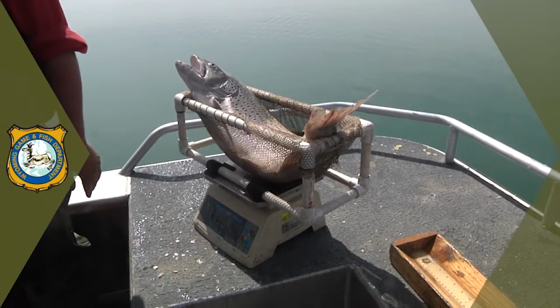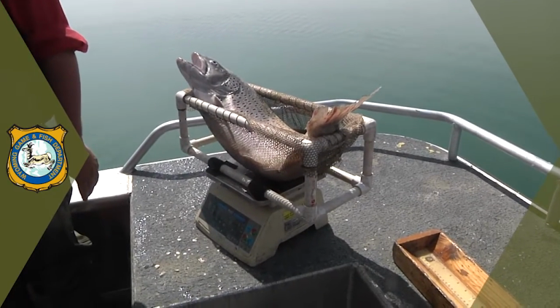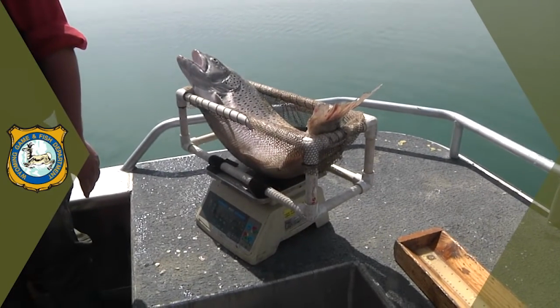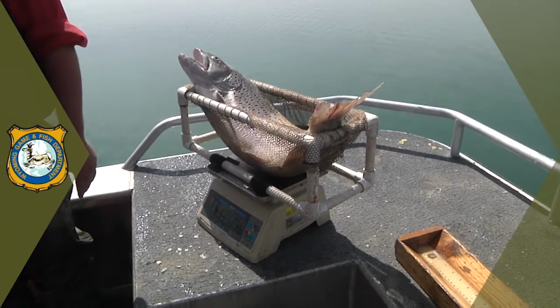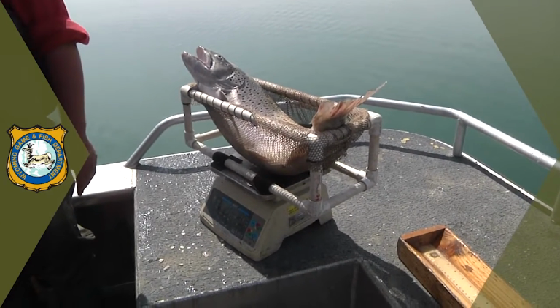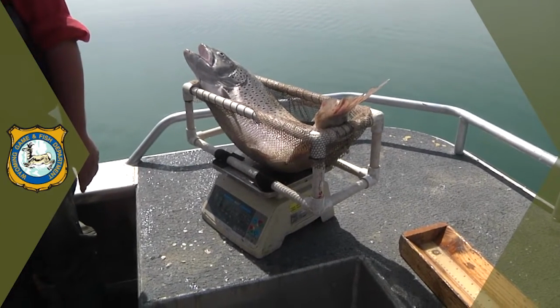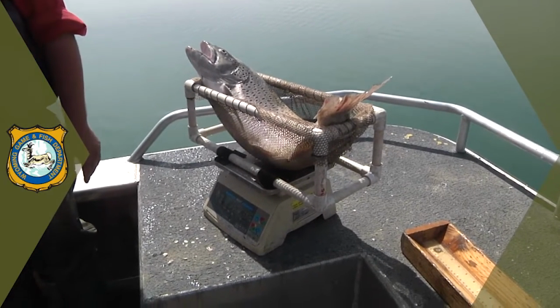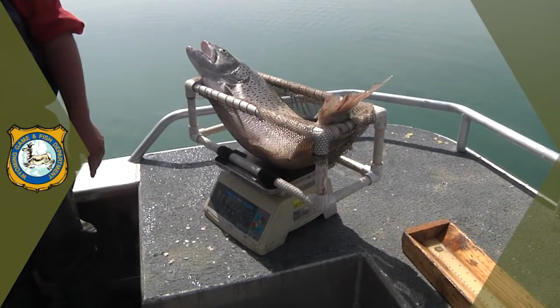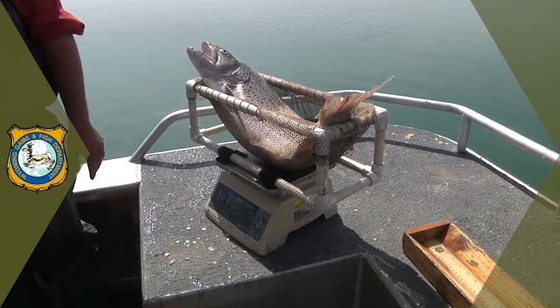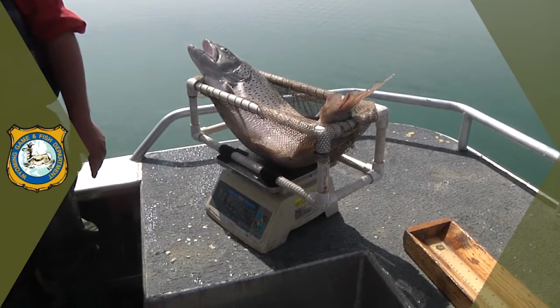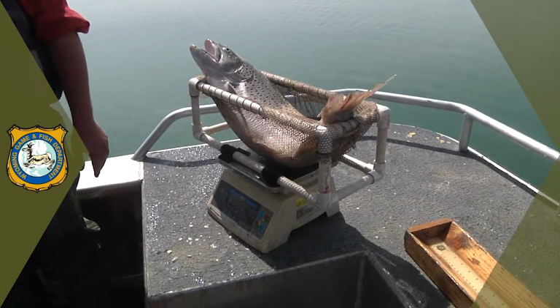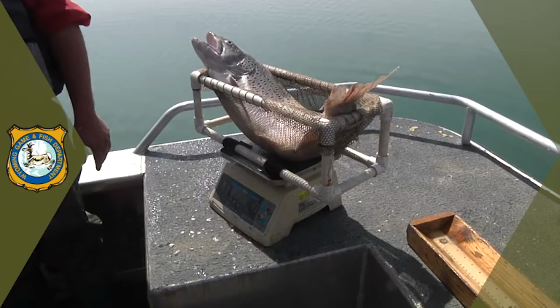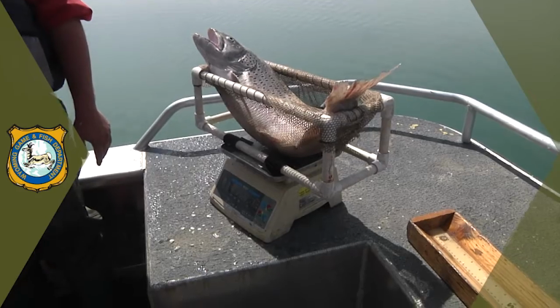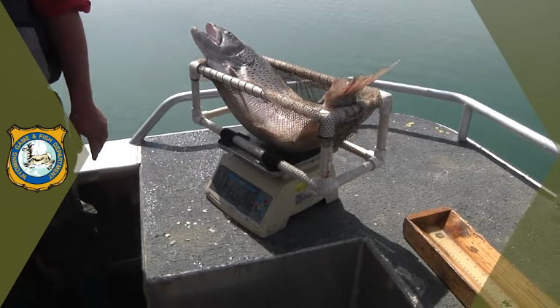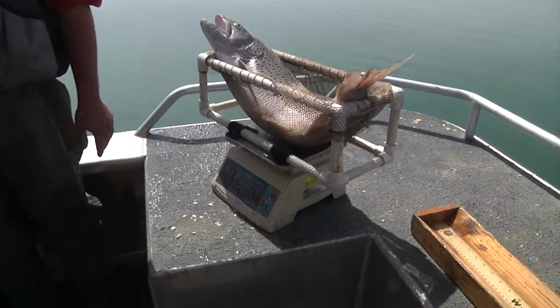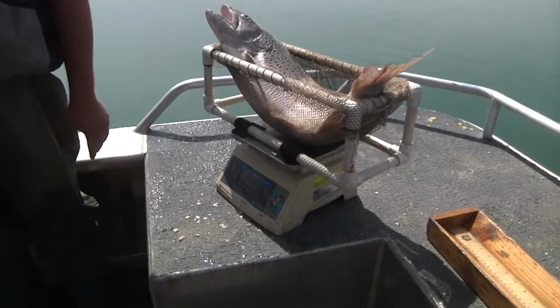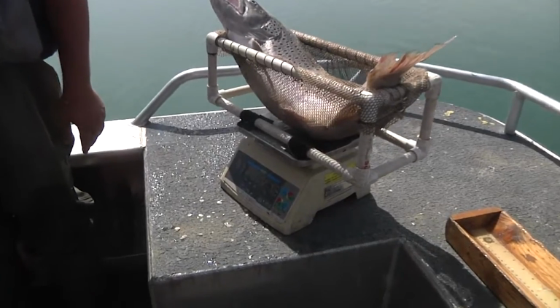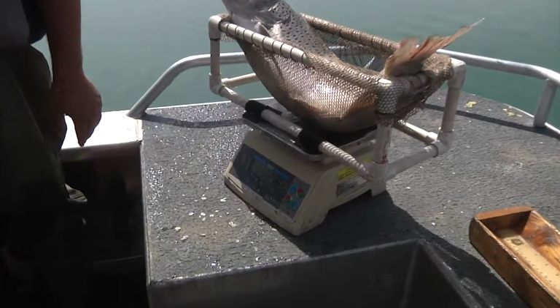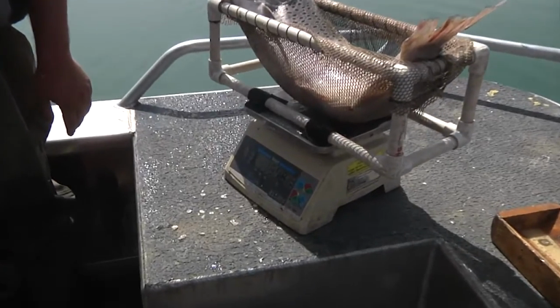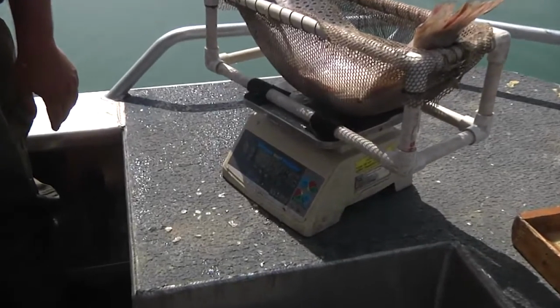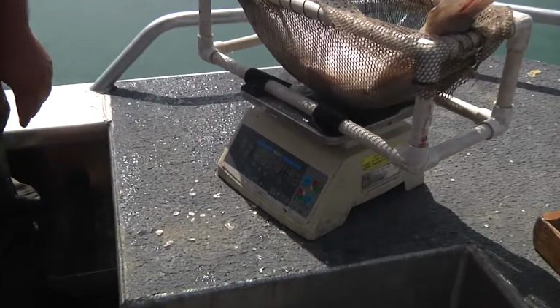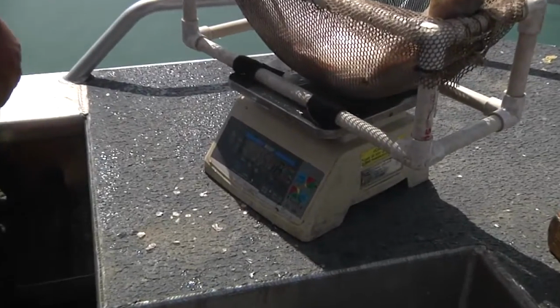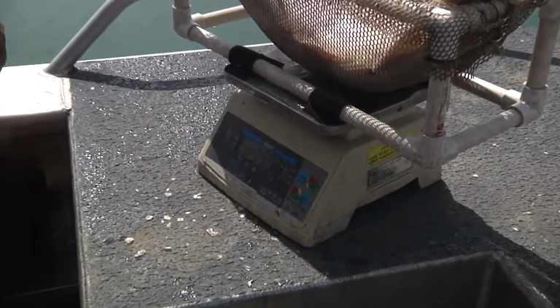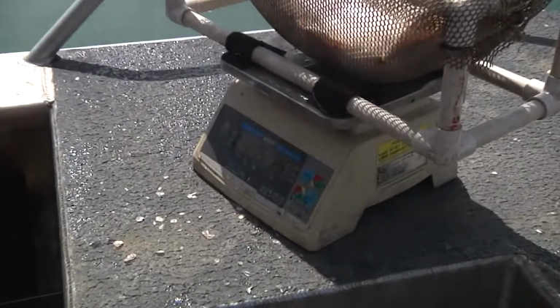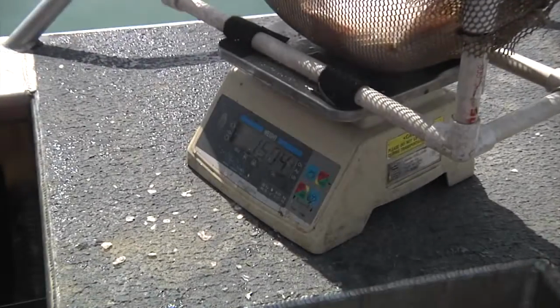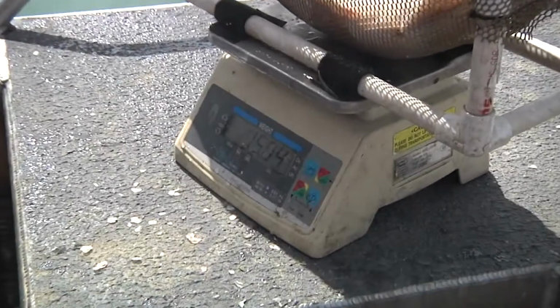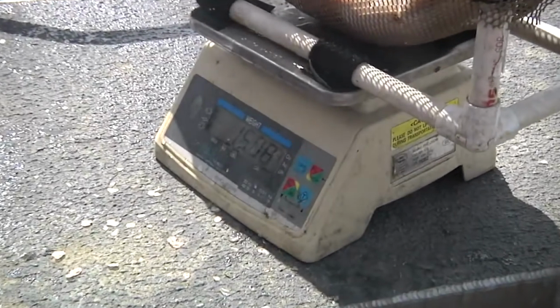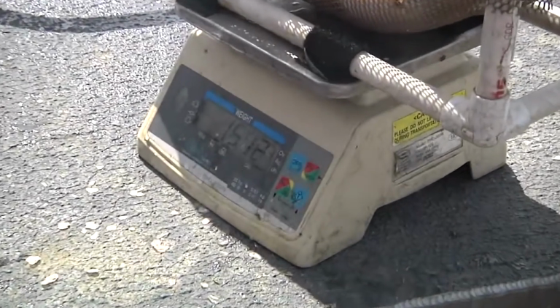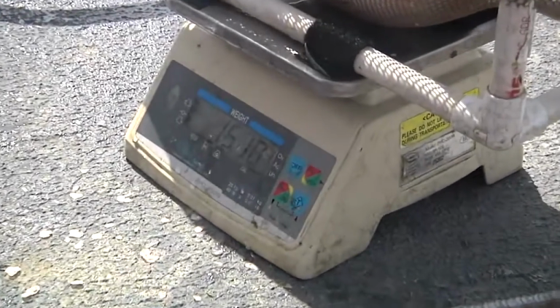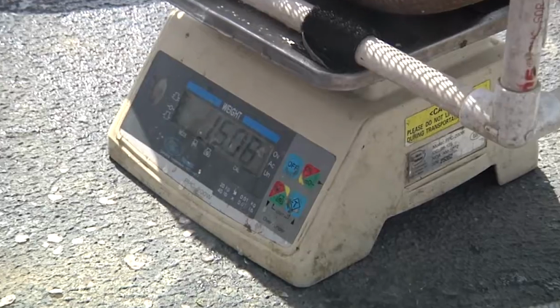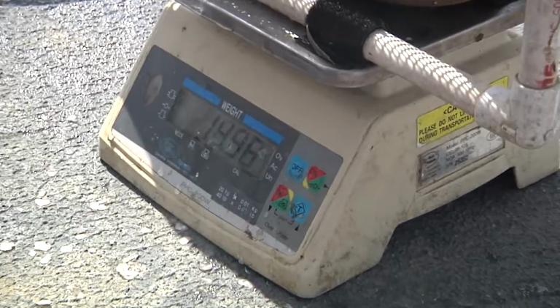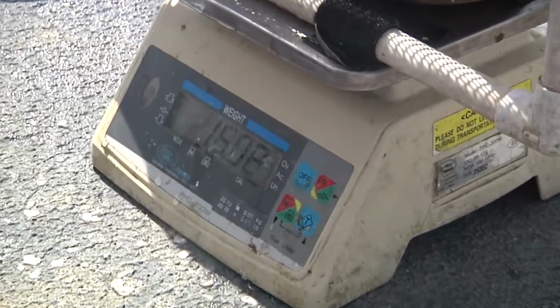Pretty impressive, wouldn't you say? It's the Lake Hattie fatty — a brown trout, 29 and a half inches and a smidge over 15 pounds.